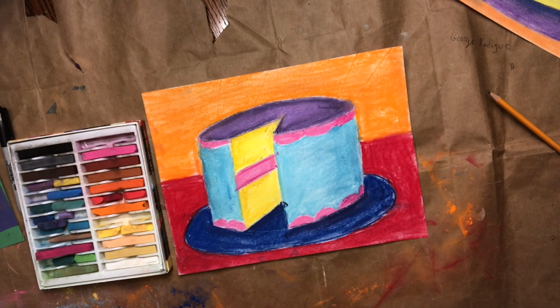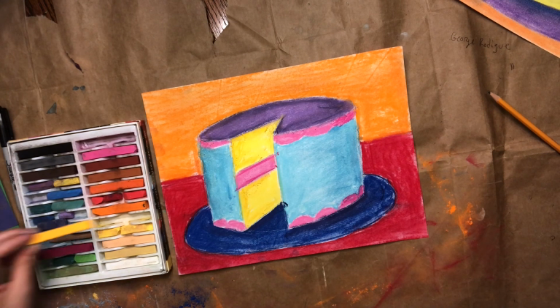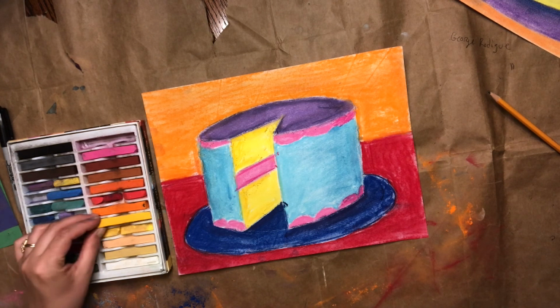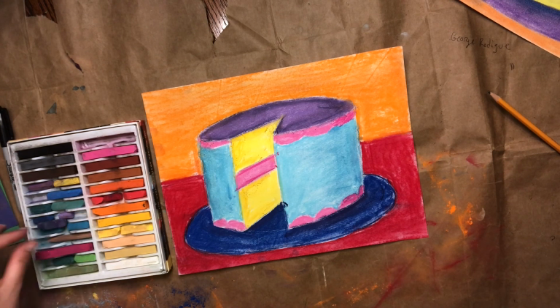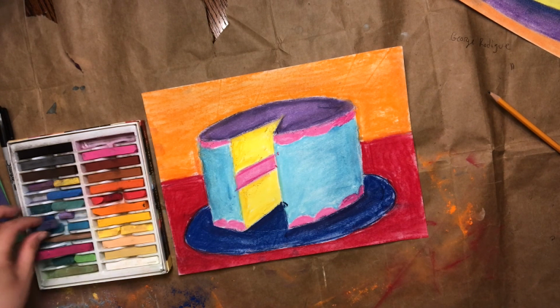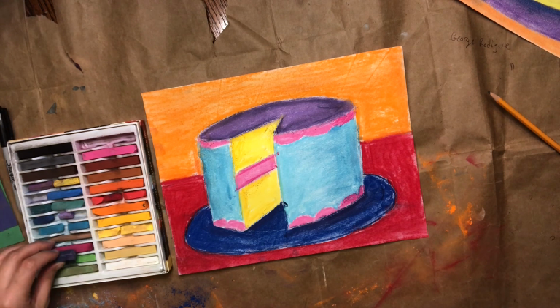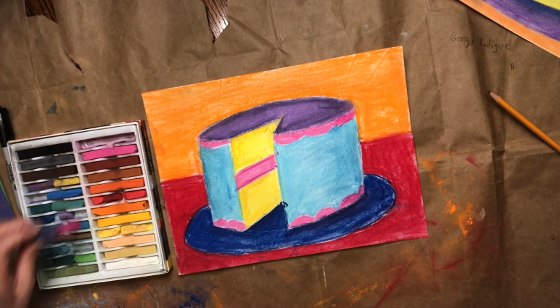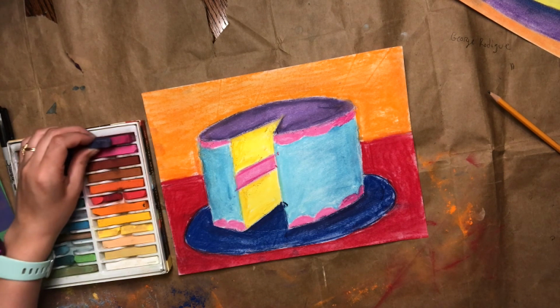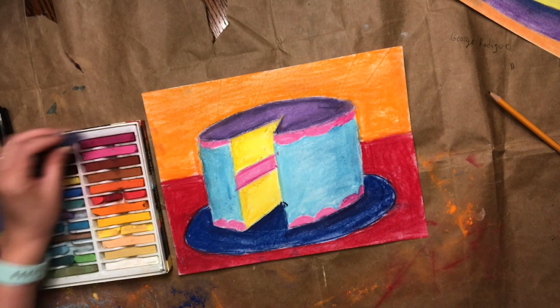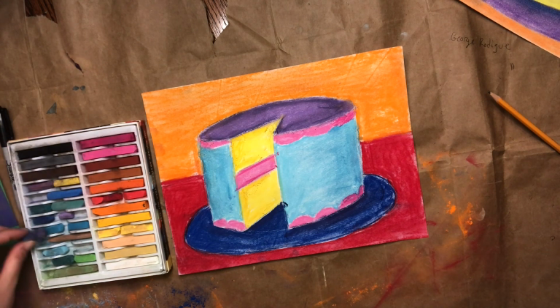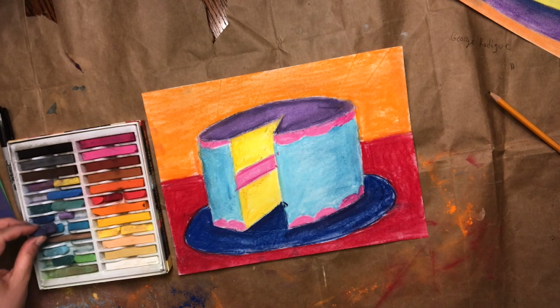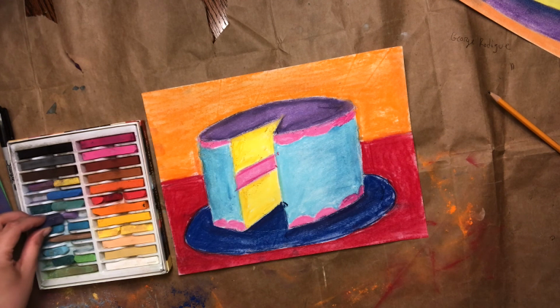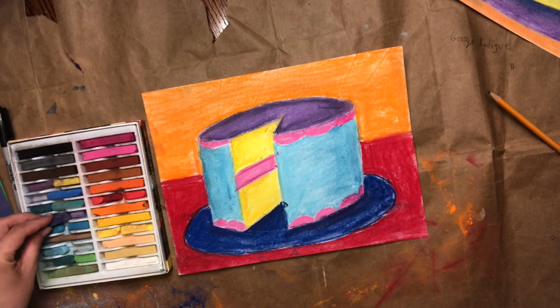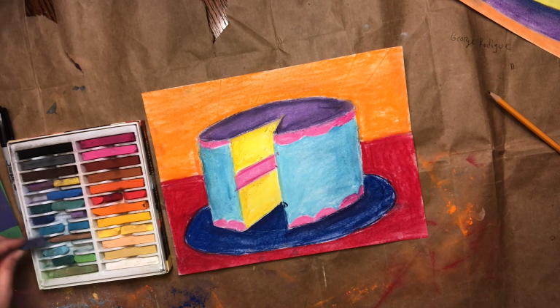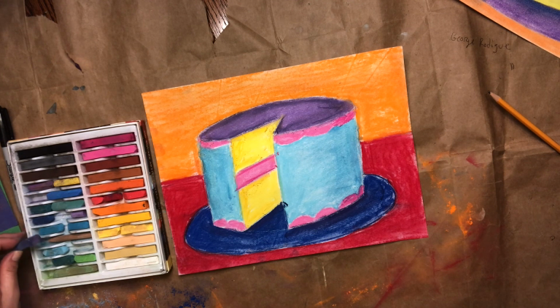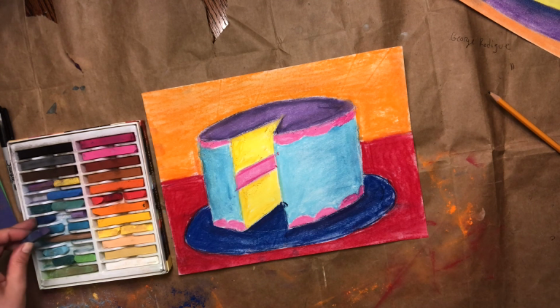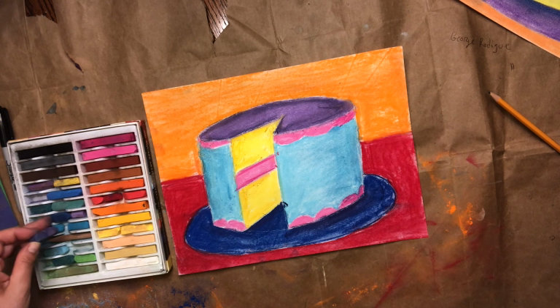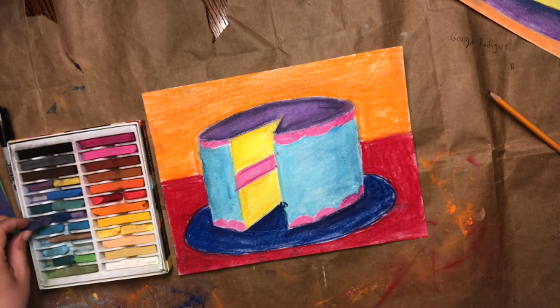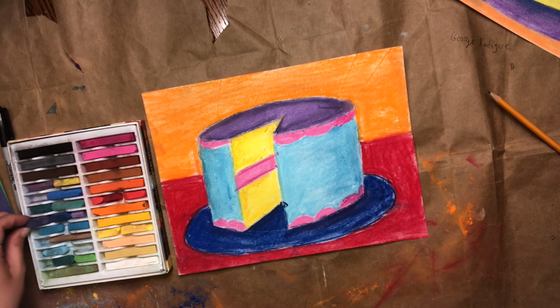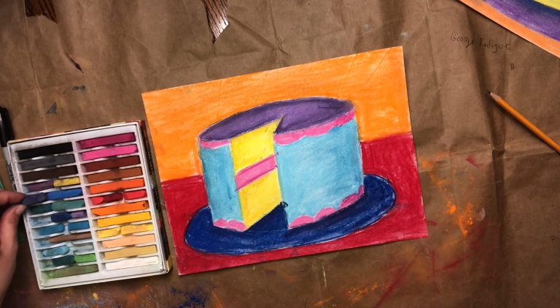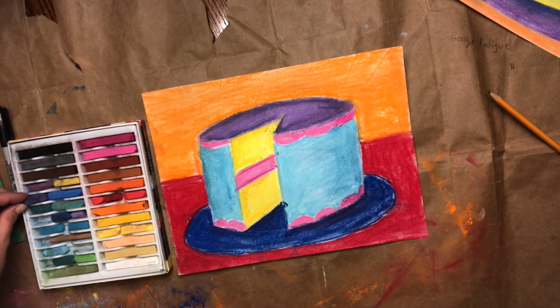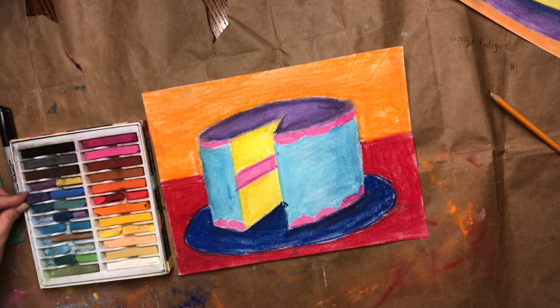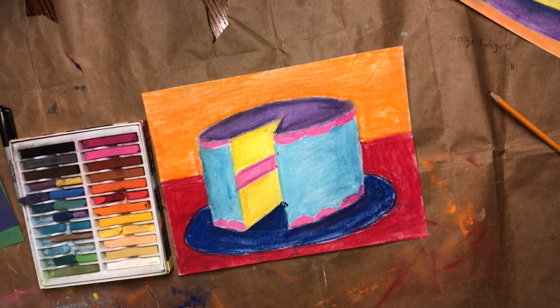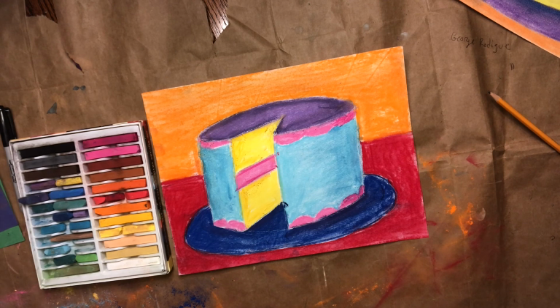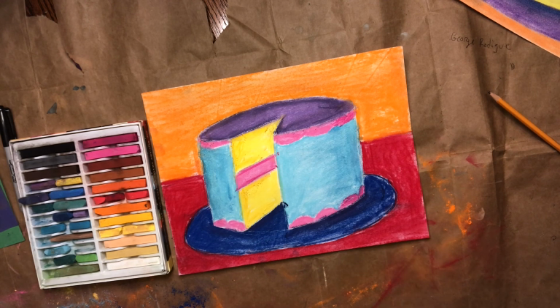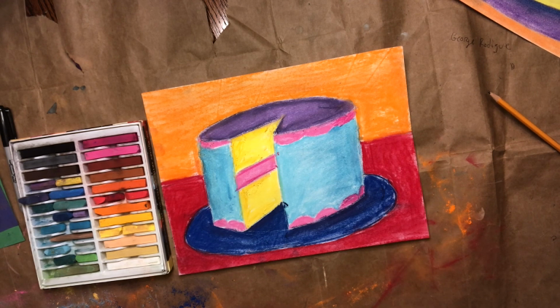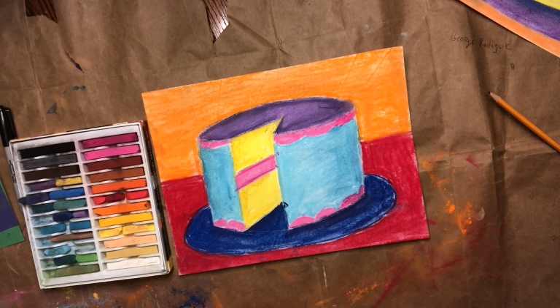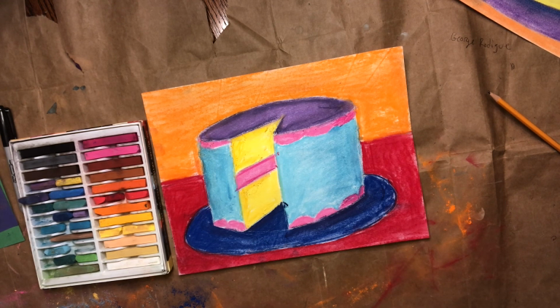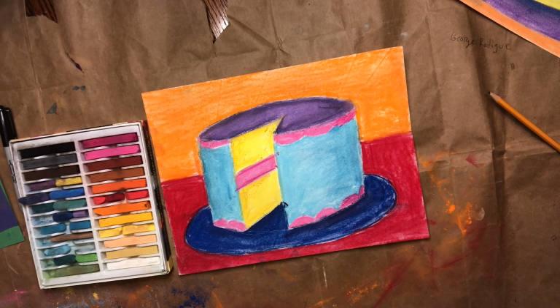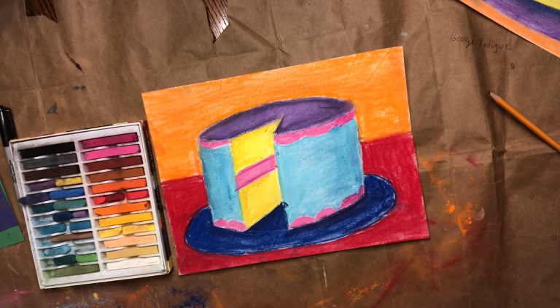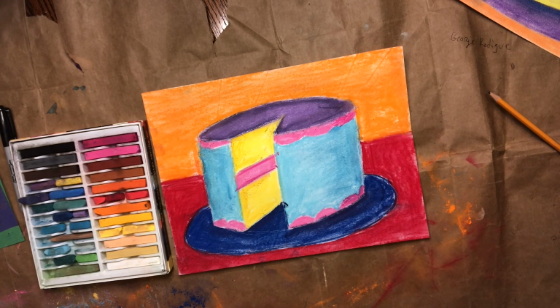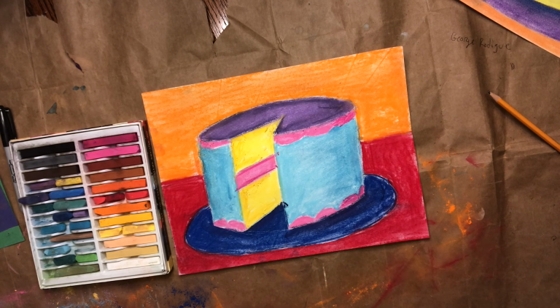Okay, so now you guys have your Wayne Thiebaud cakes! If you would like to send us in a picture, we would love to see what you made and how you decorated your cakes. I will see you guys next week for another art project — have a good week, see you soon, bye!